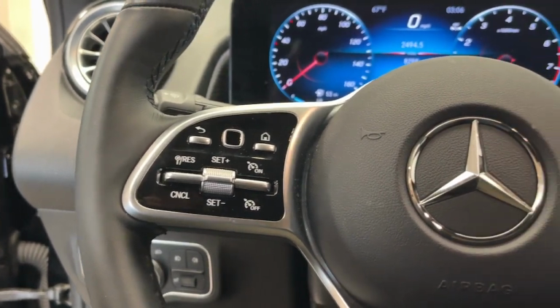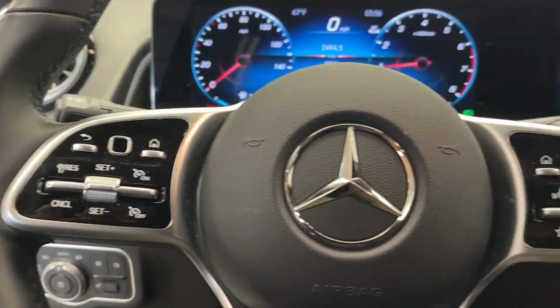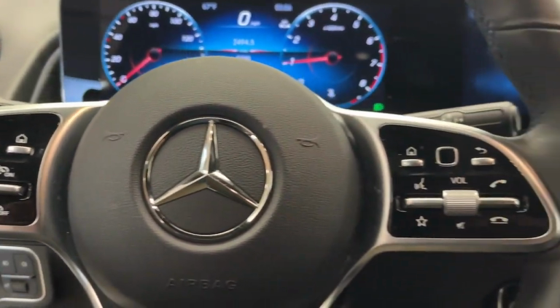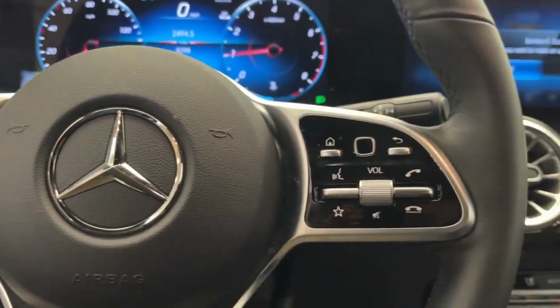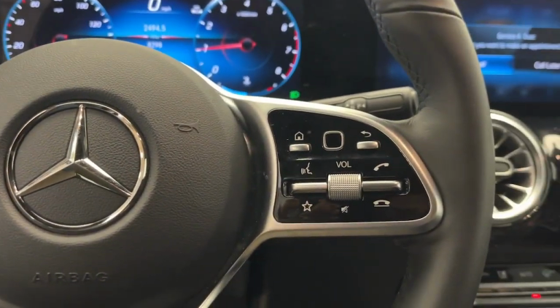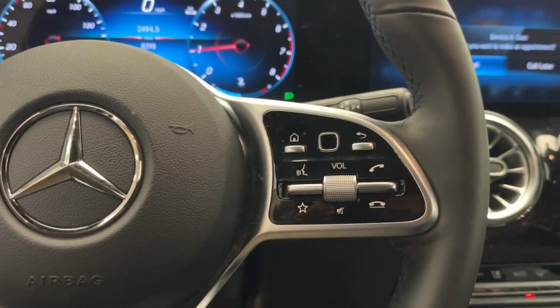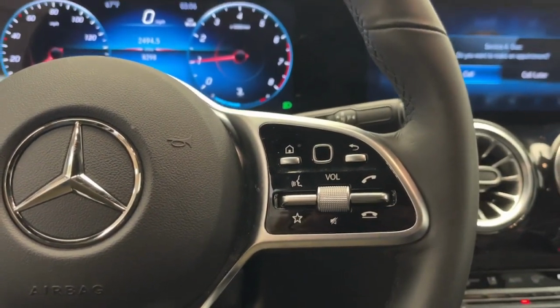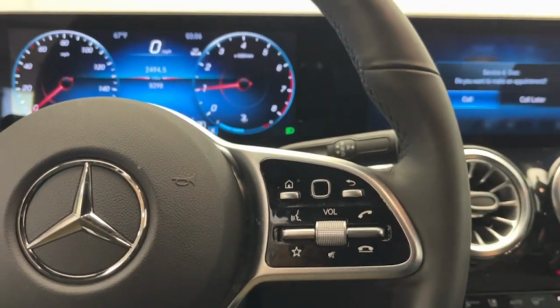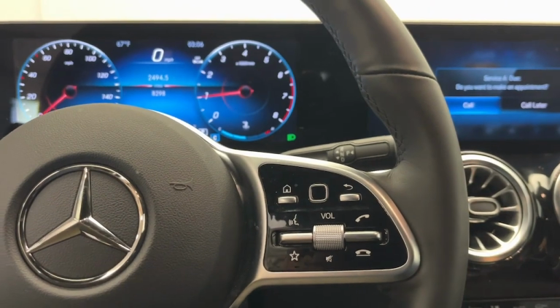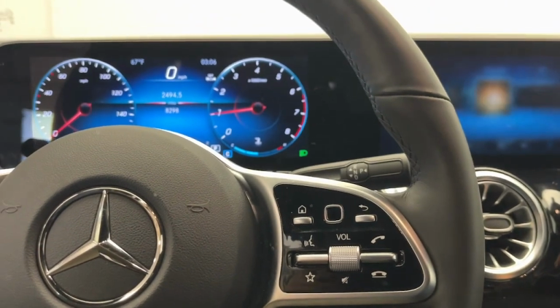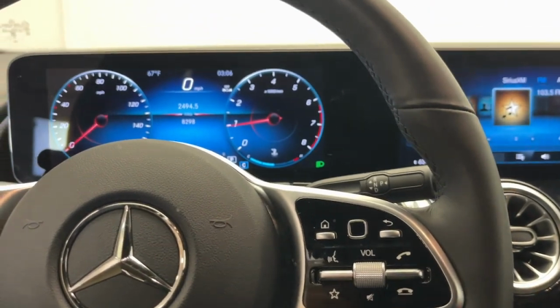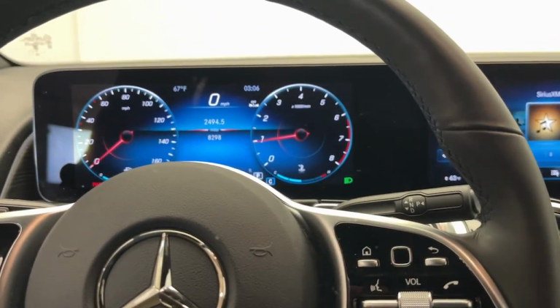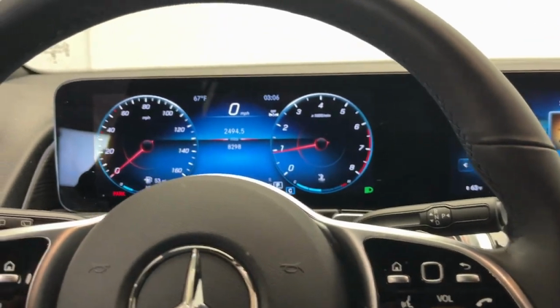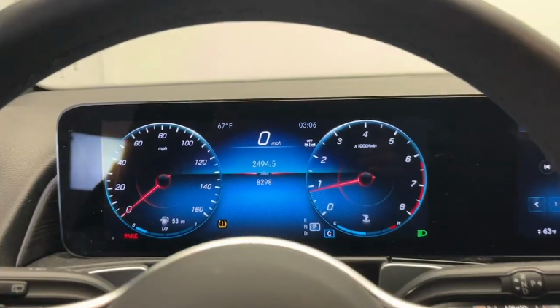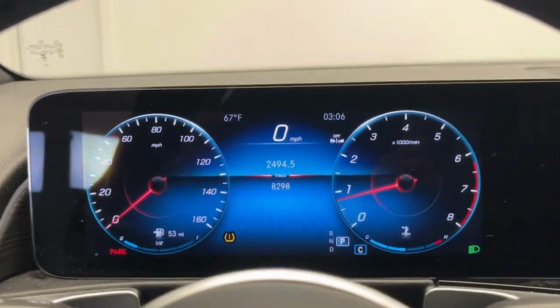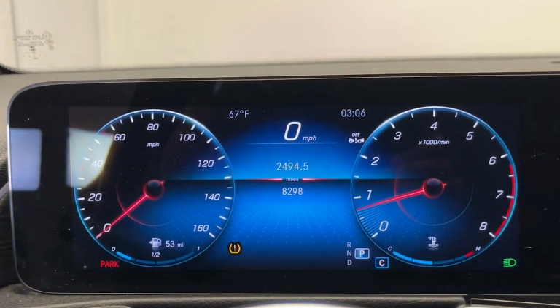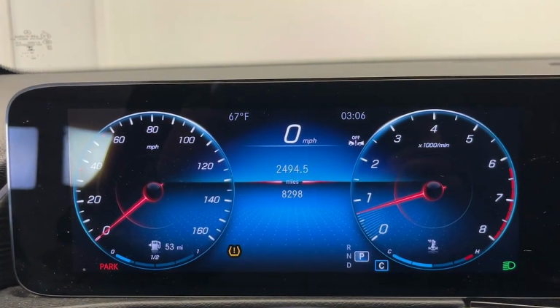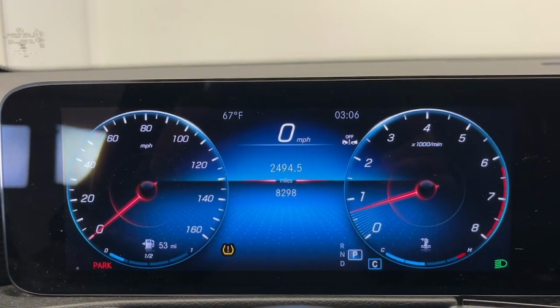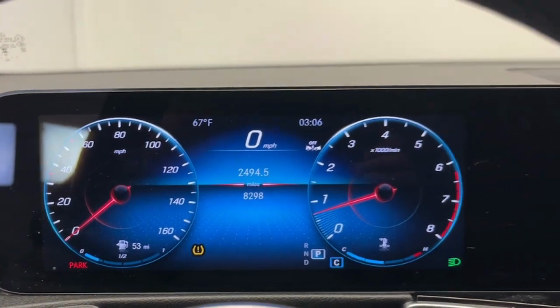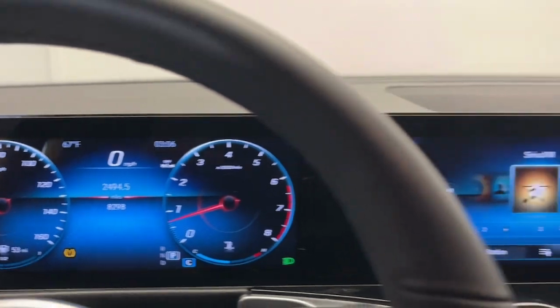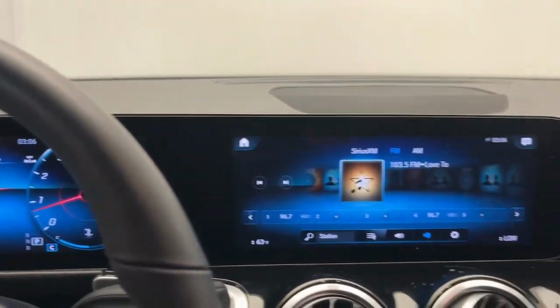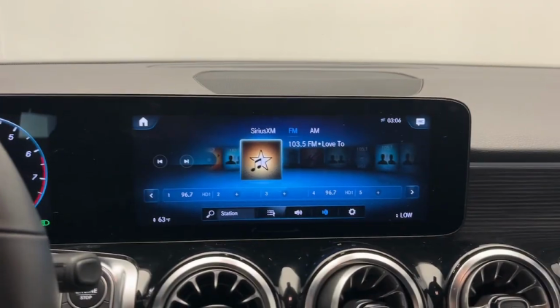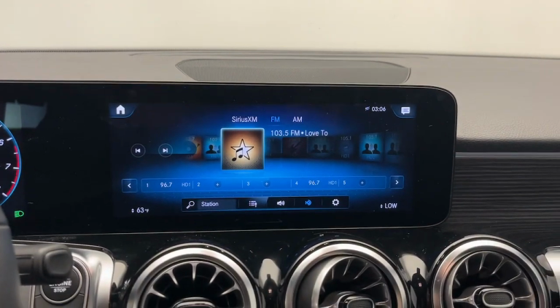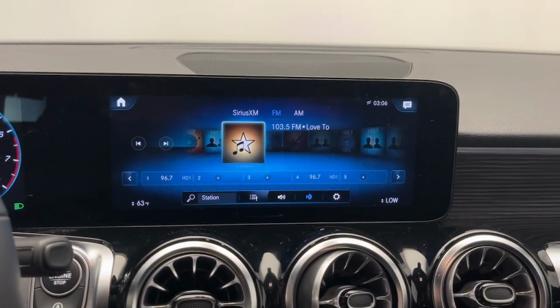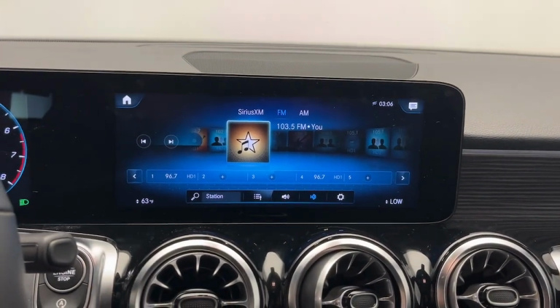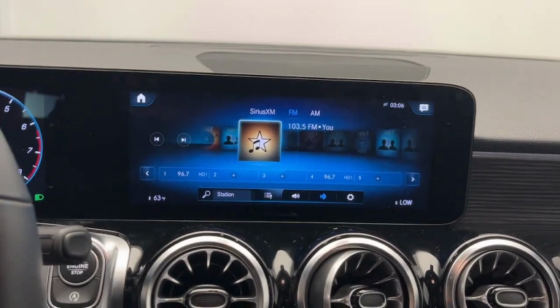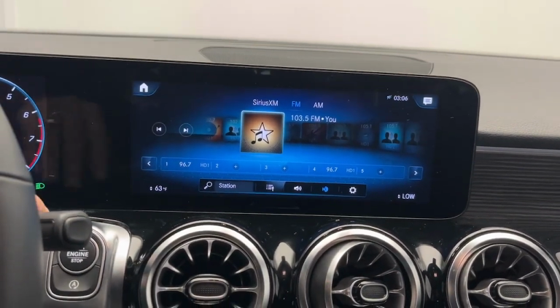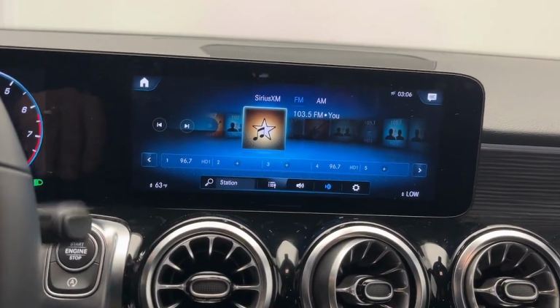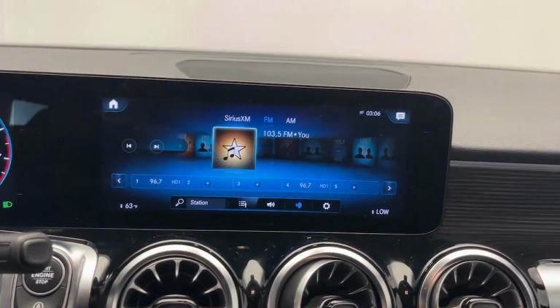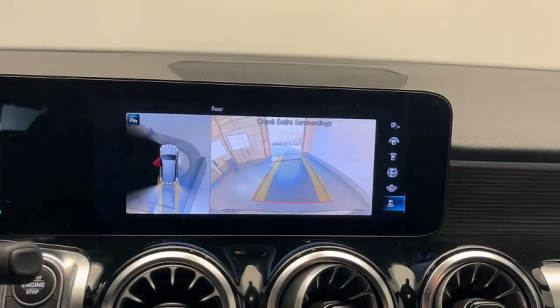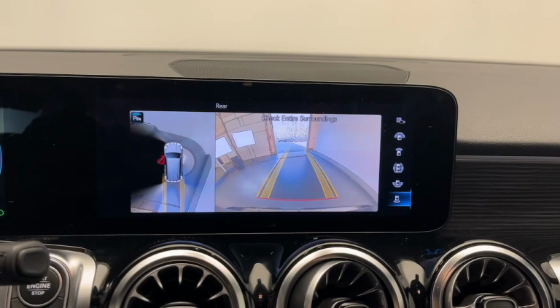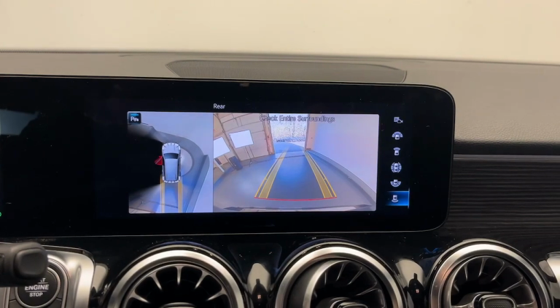Apple CarPlay and/or Android Auto, touchscreen infotainment system, panoramic roof, keyless entry, power passenger seat, heated mirrors, fog lamps, power lift gate, keyless start, backup camera.